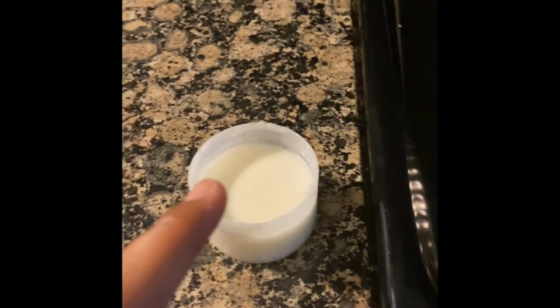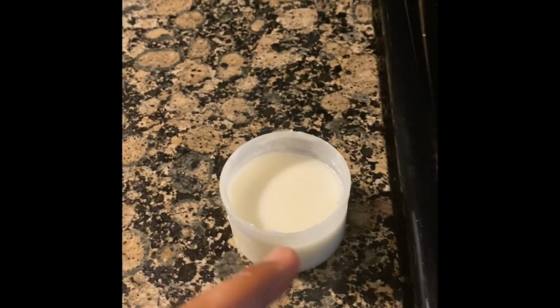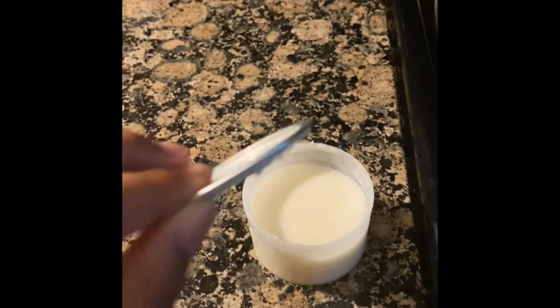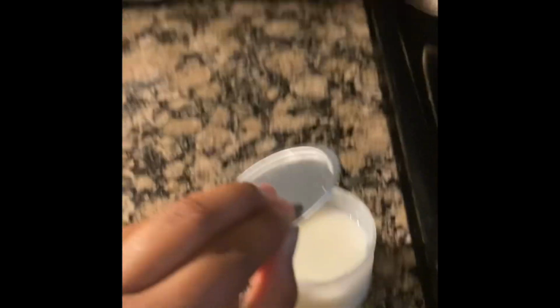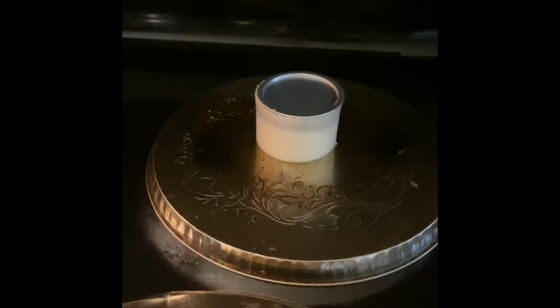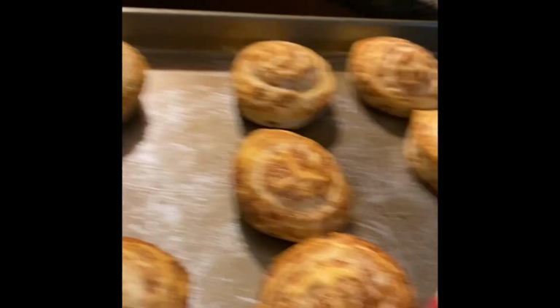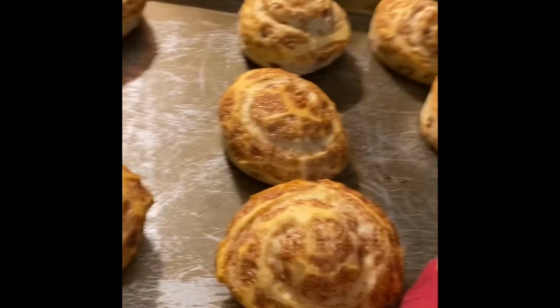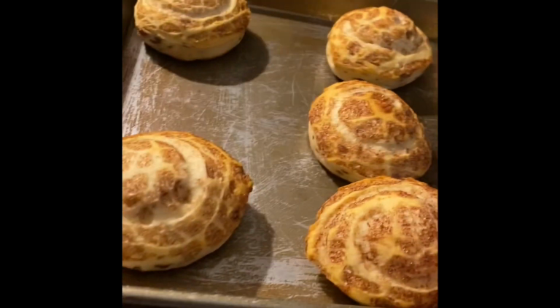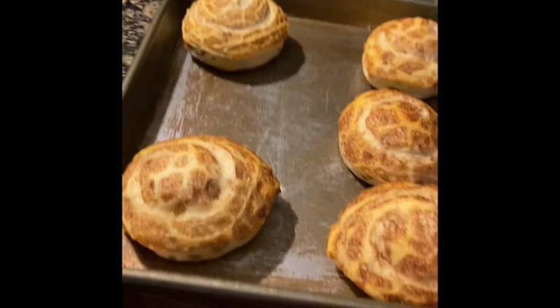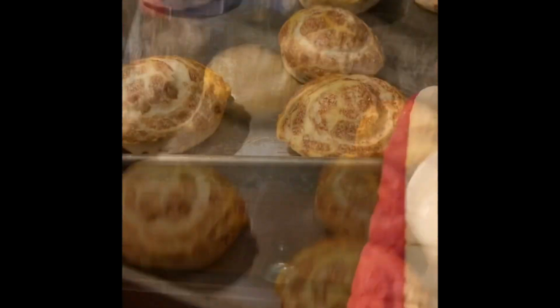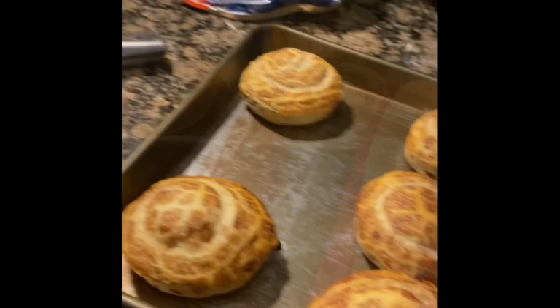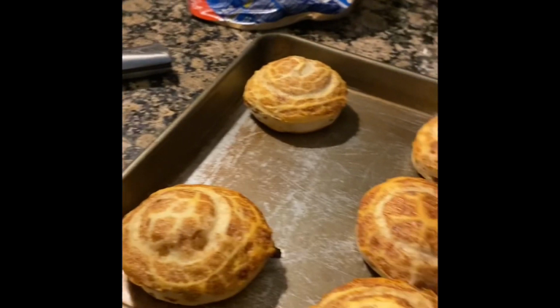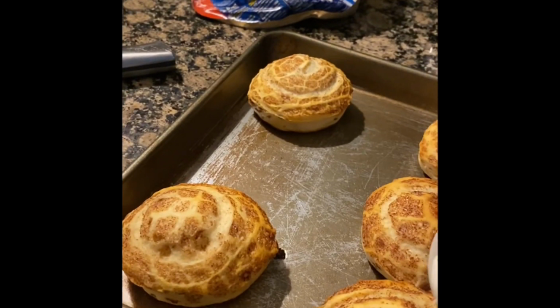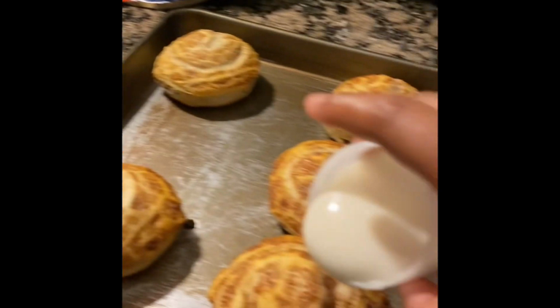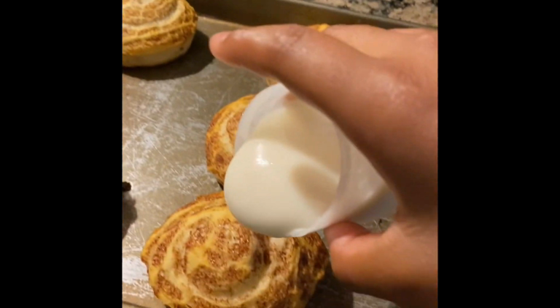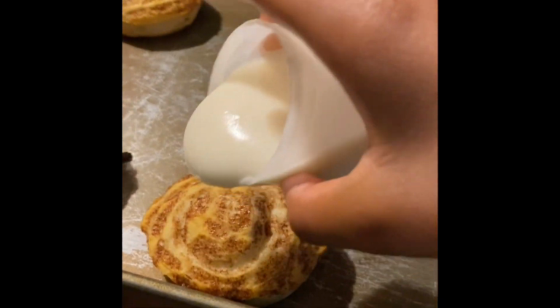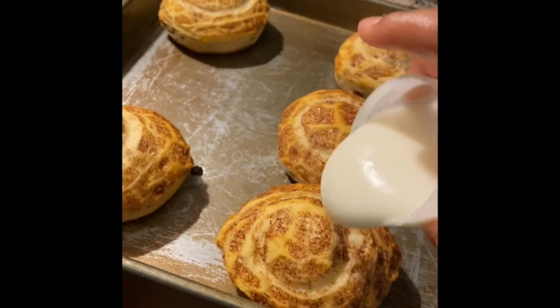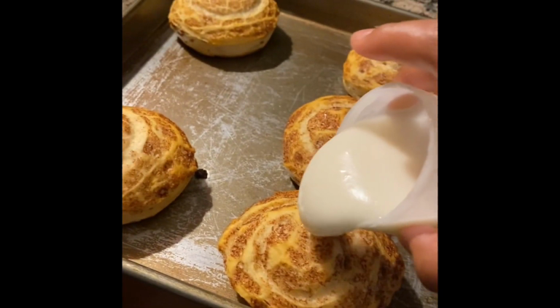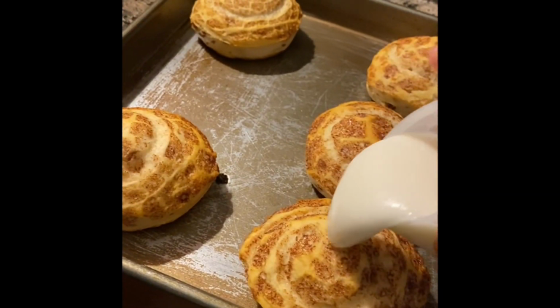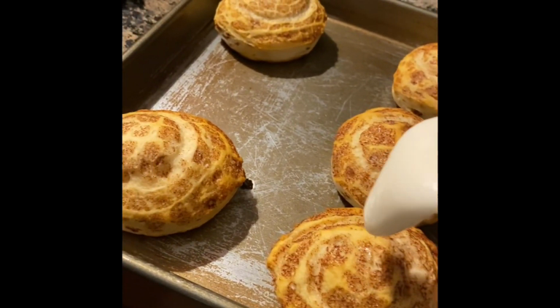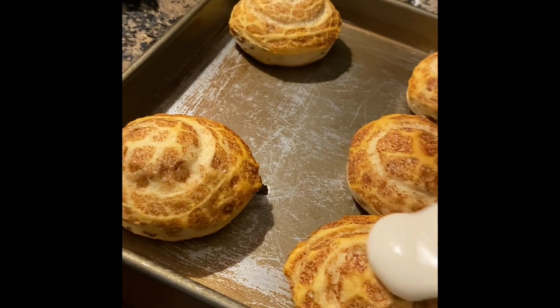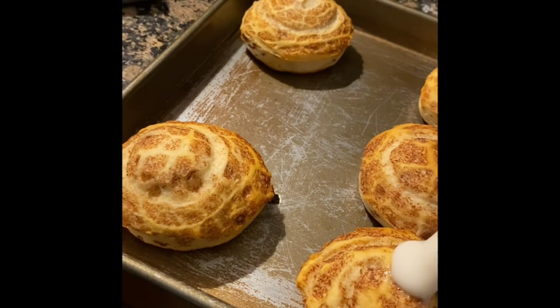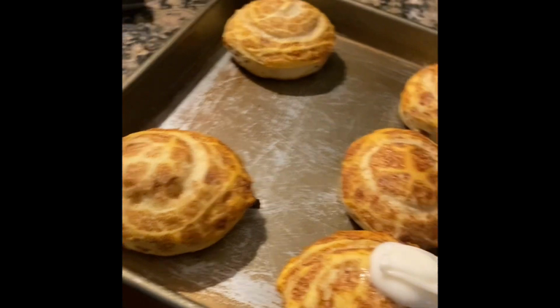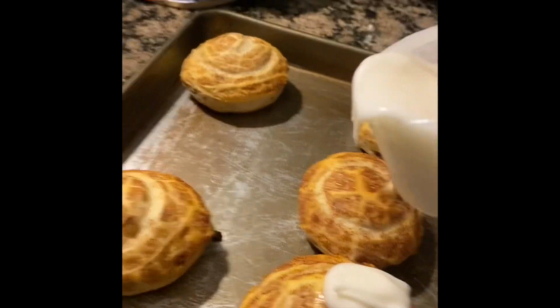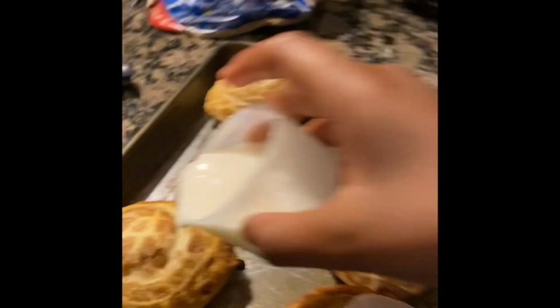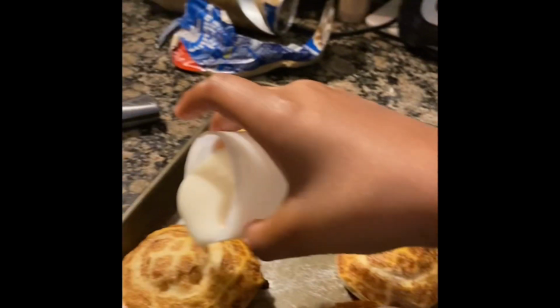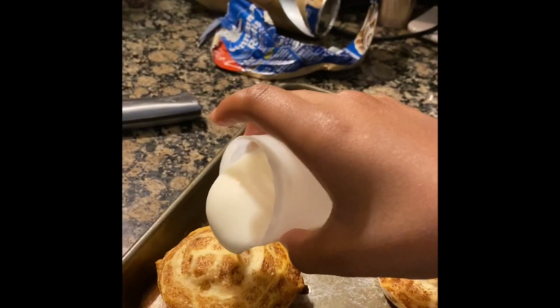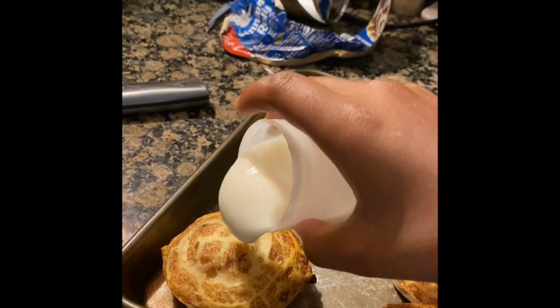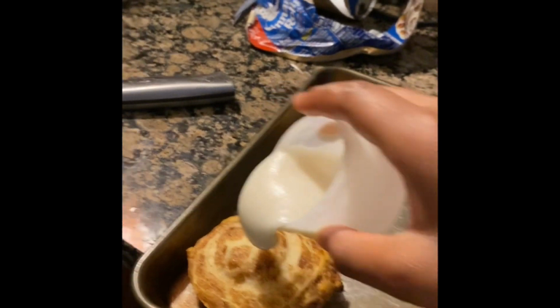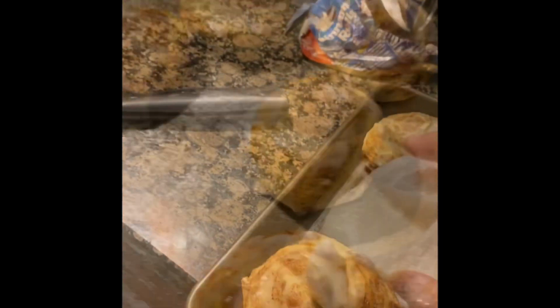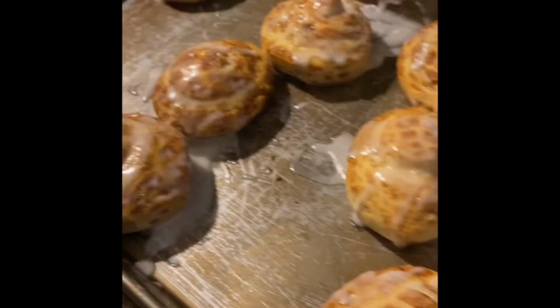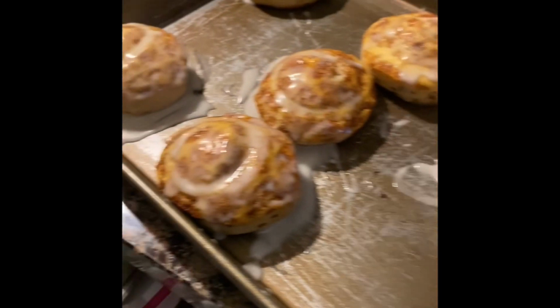I grab a mitten and bring the cream out from the stove, then sprinkle it on the rolls. Now I'm going to show you guys the finished result.